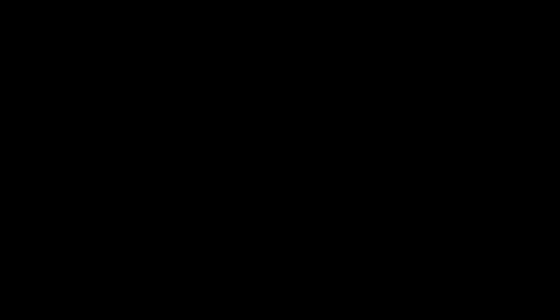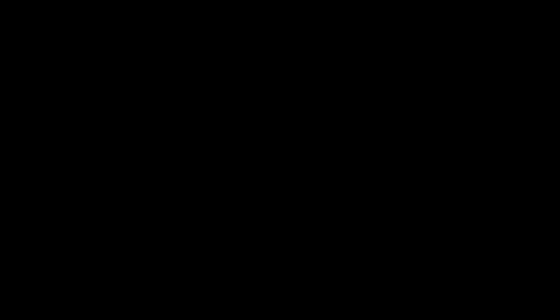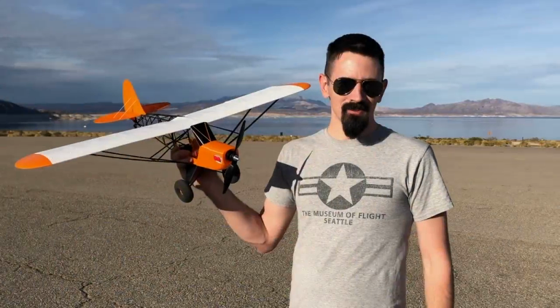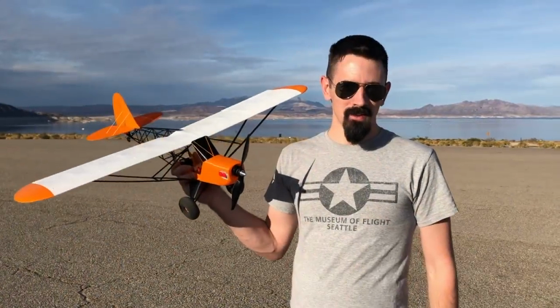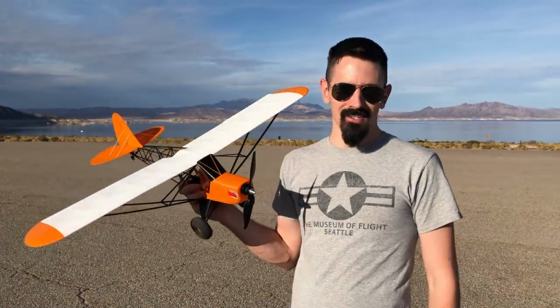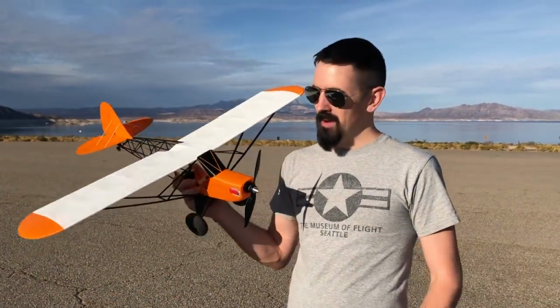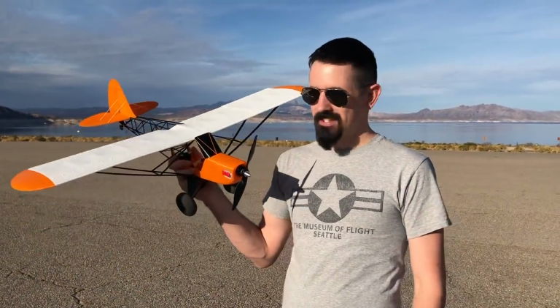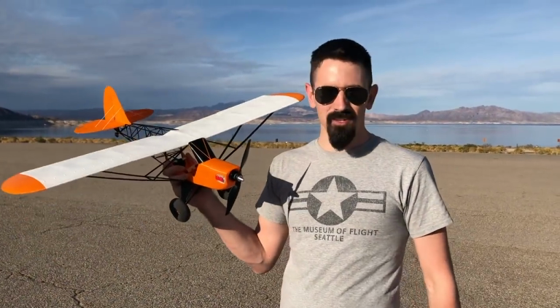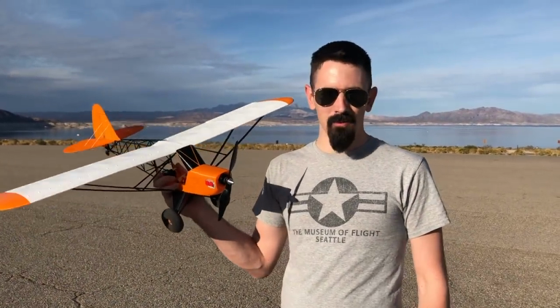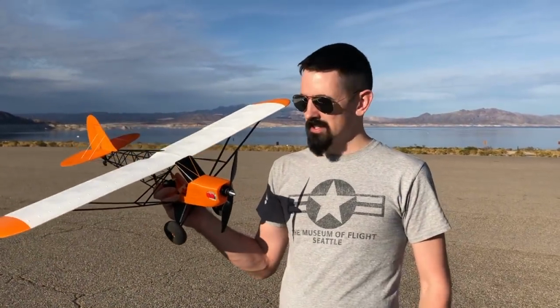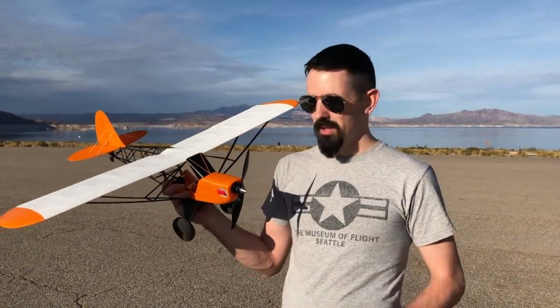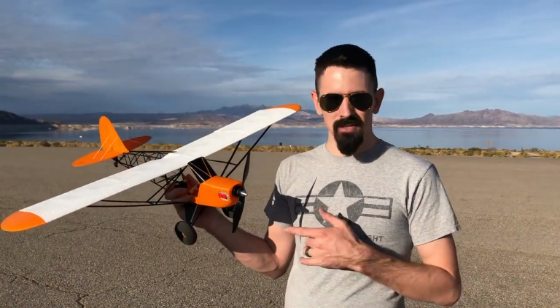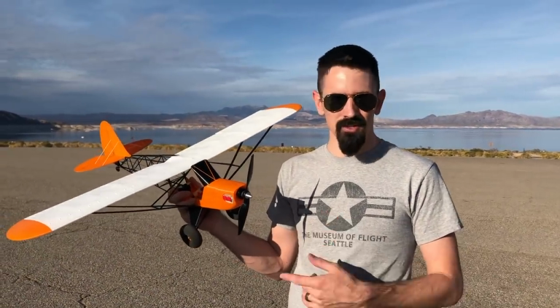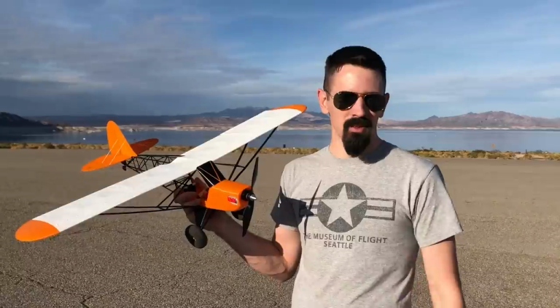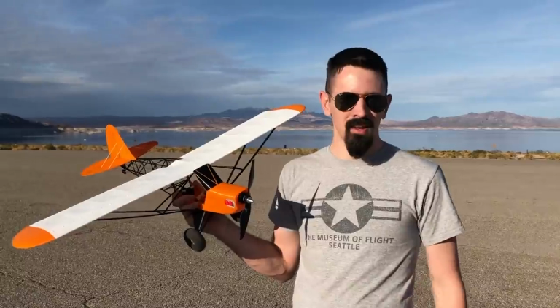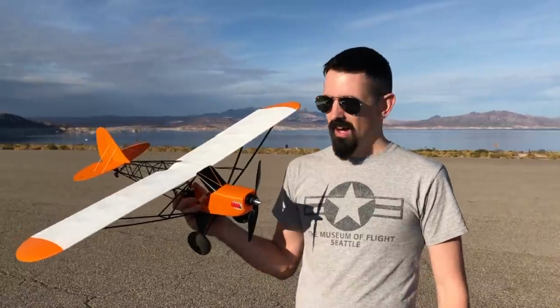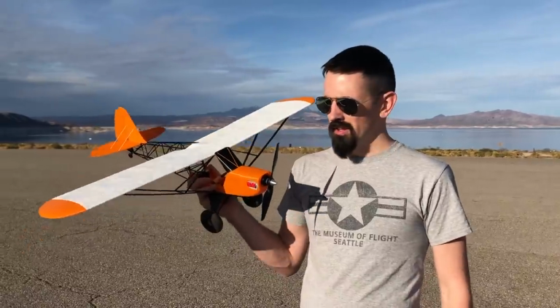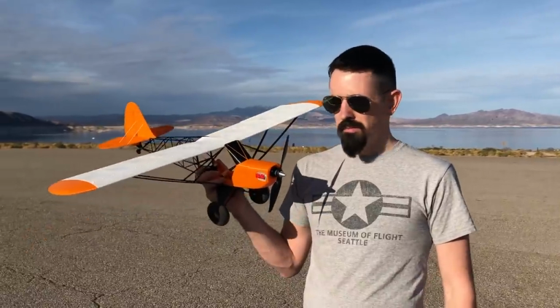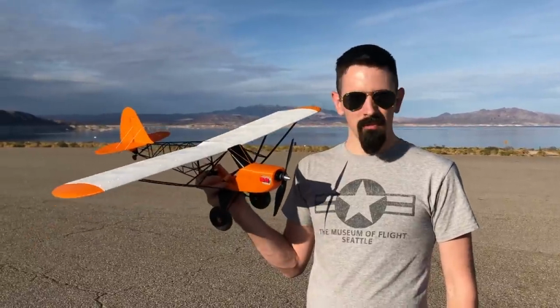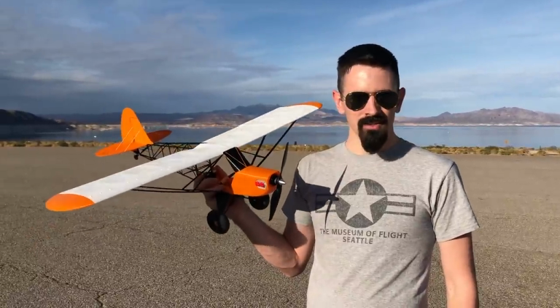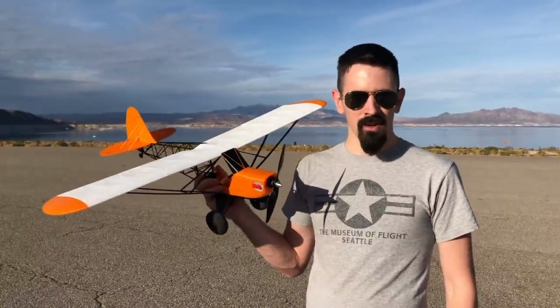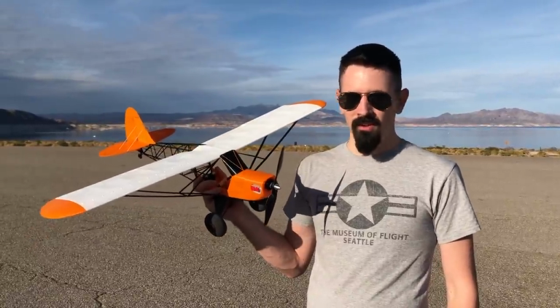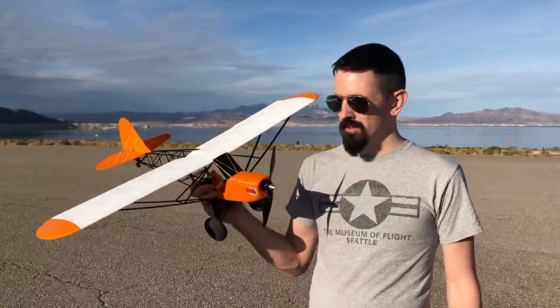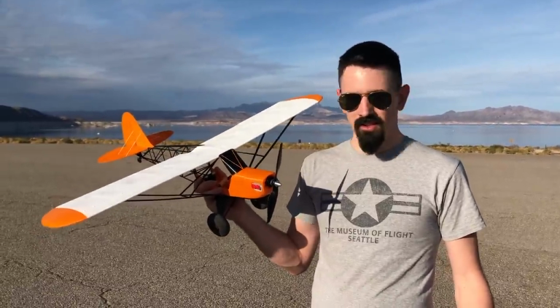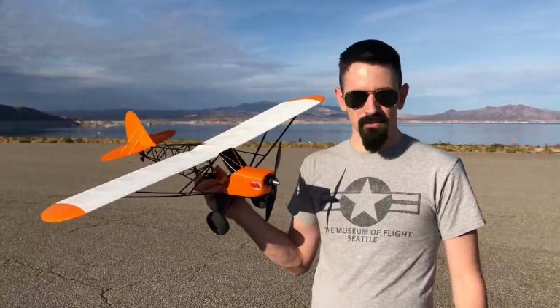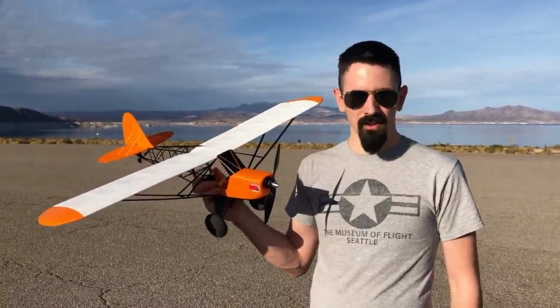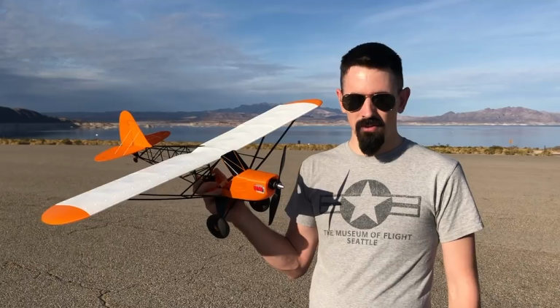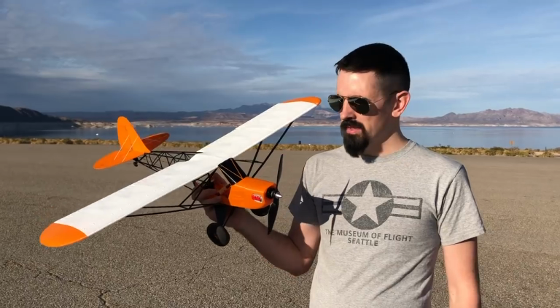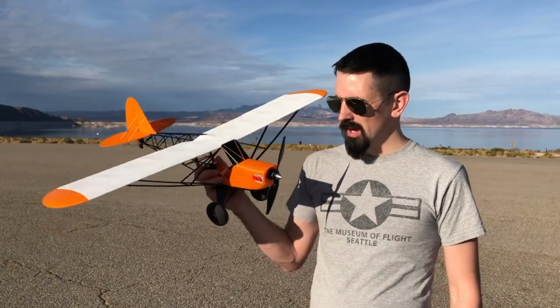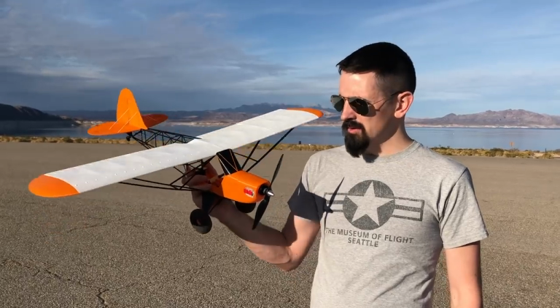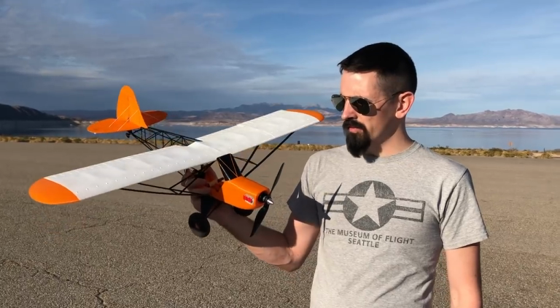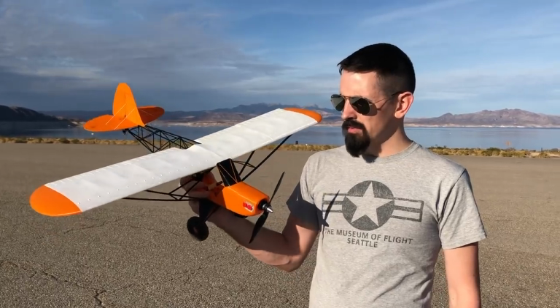Hey guys, welcome back to my channel. Today we have the Savage Bobber. This is Plane Print's first airplane. I built the Big Bobber also on my channel — I'll throw a link in the description for that if you guys are looking for that. But this is a really good first airplane.